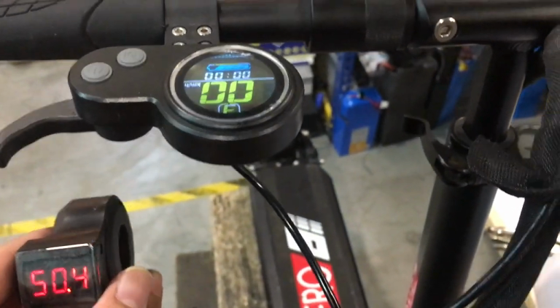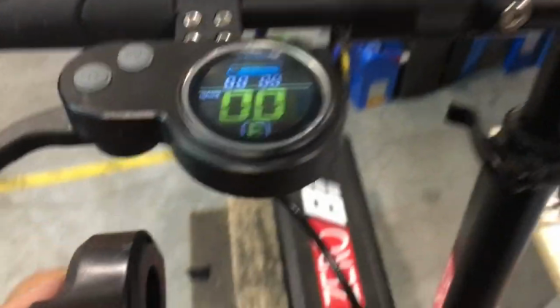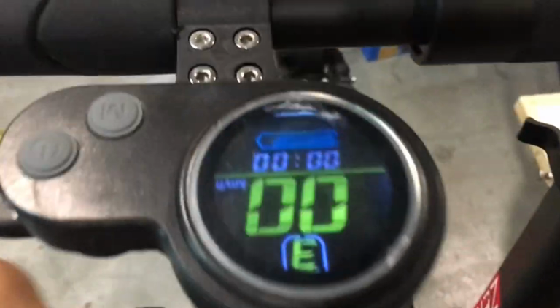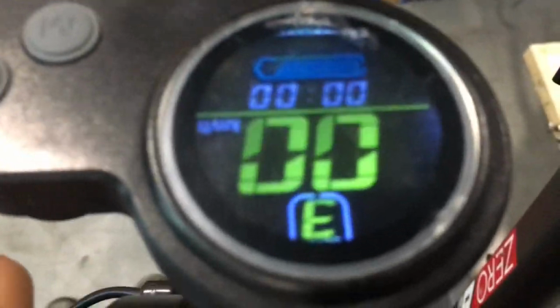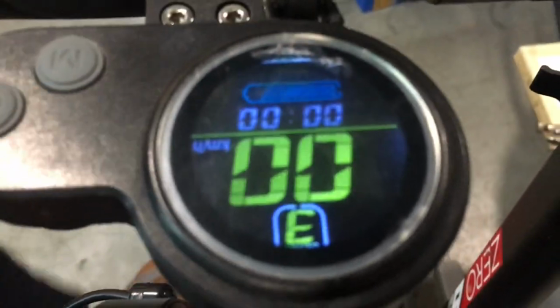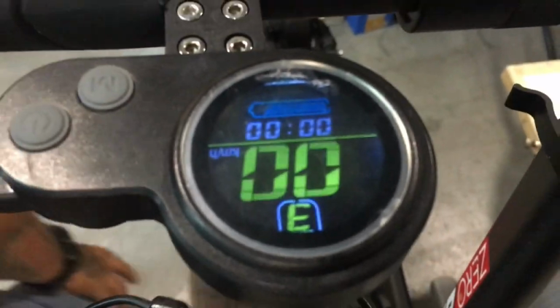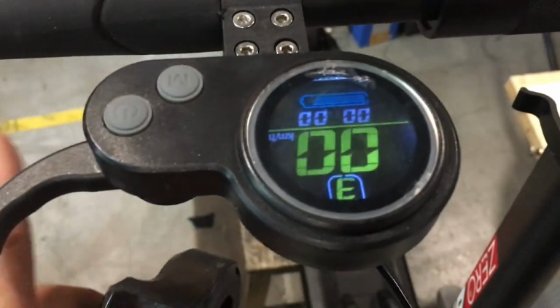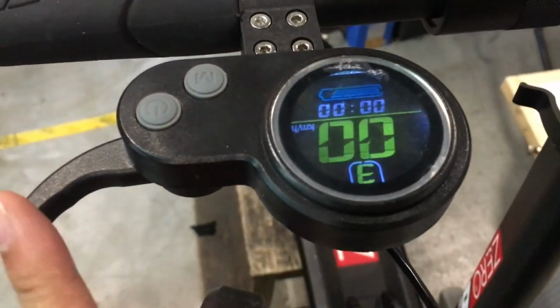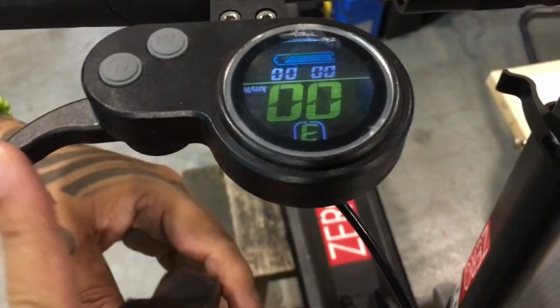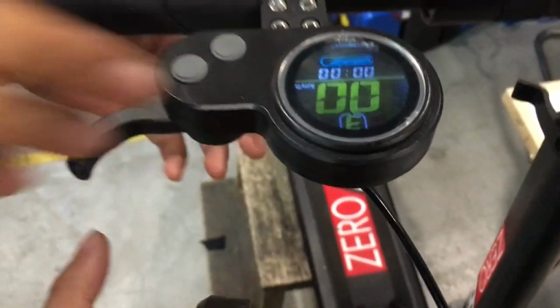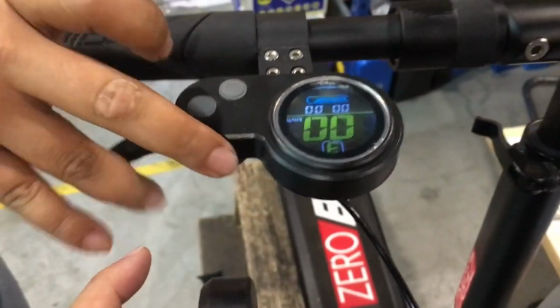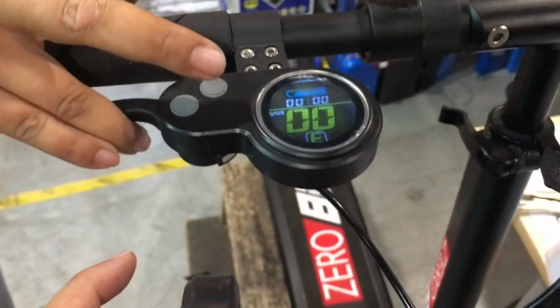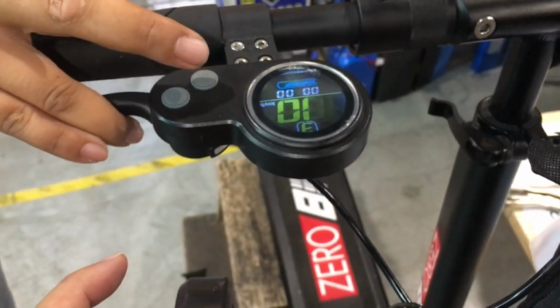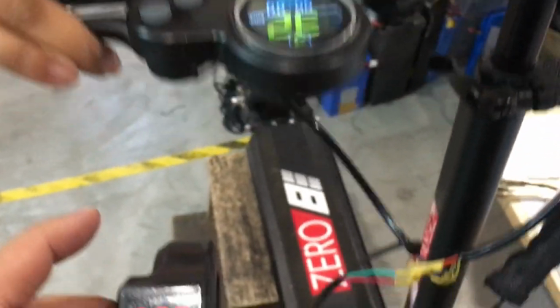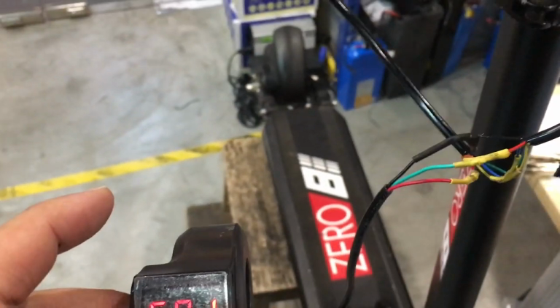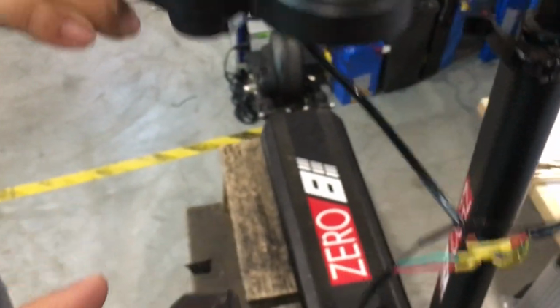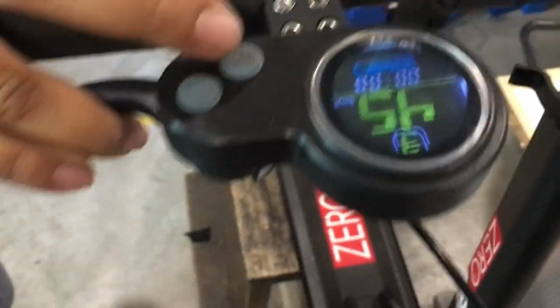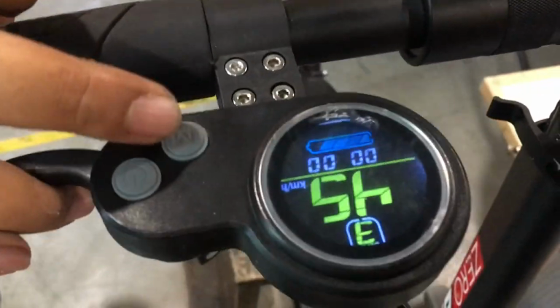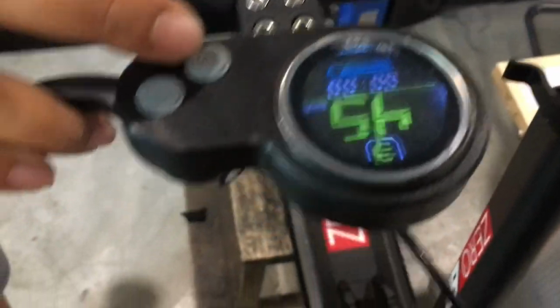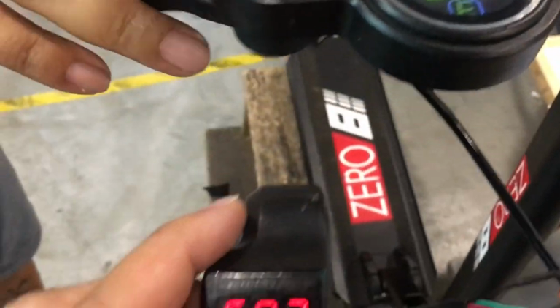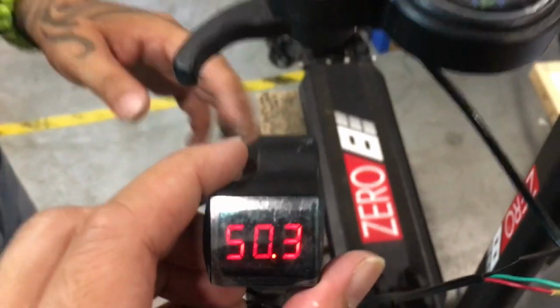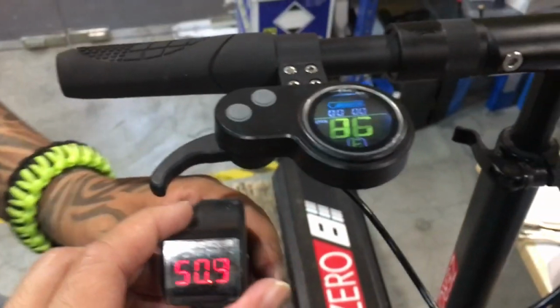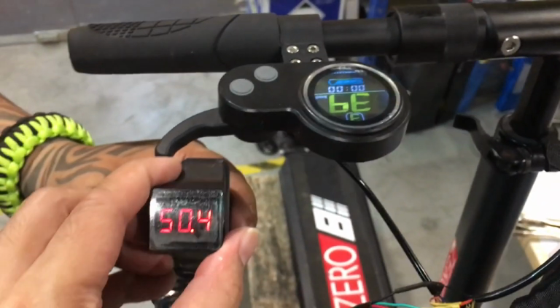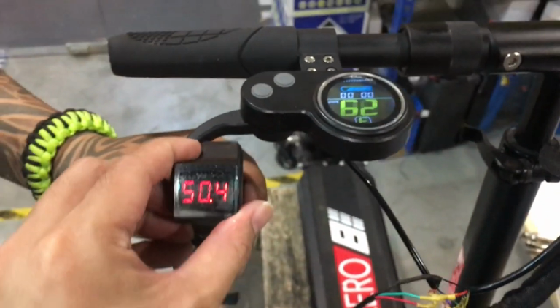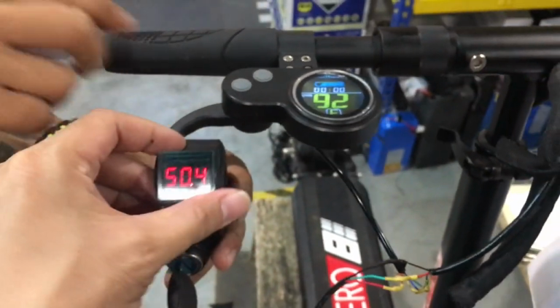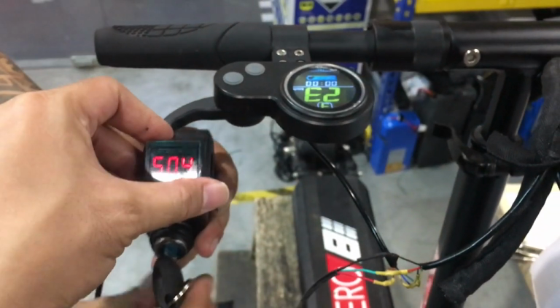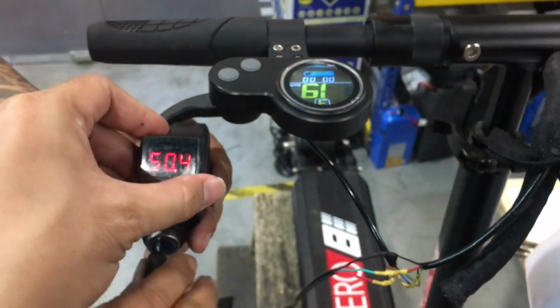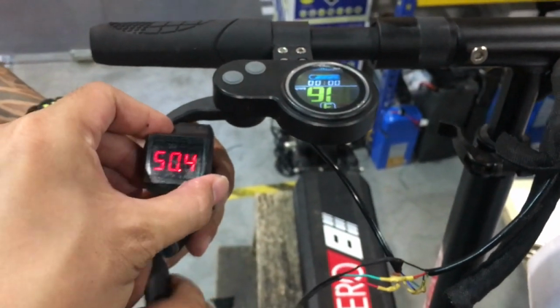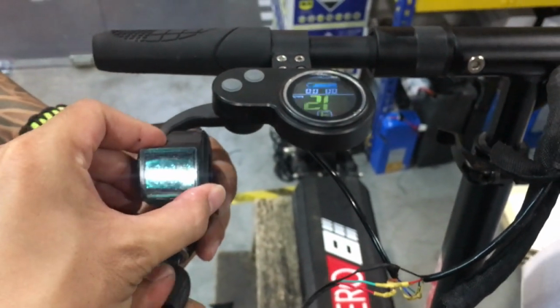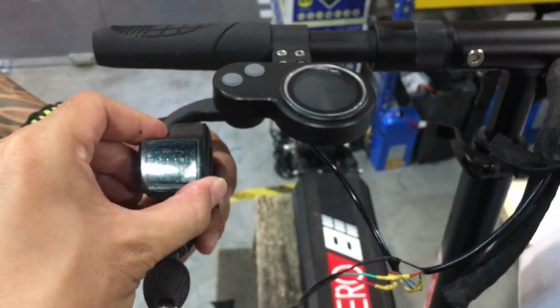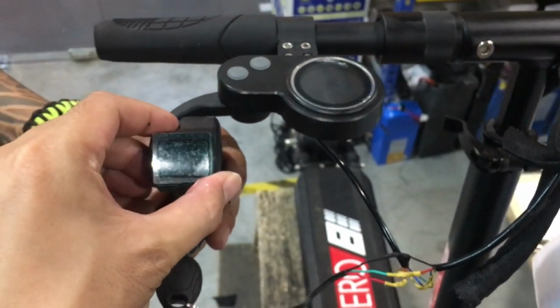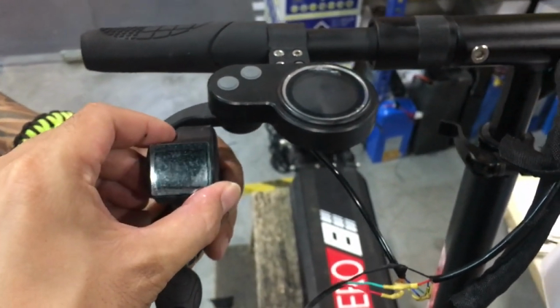It turns on nicely. Does it work? Throttle up — nice. Turn off the key and everything shuts off. There you go.